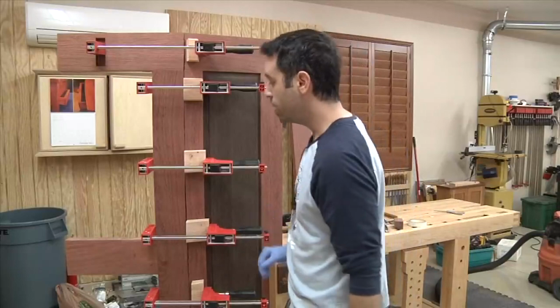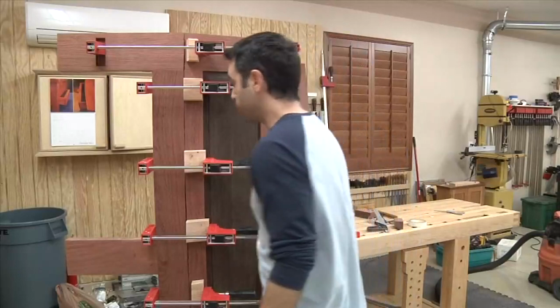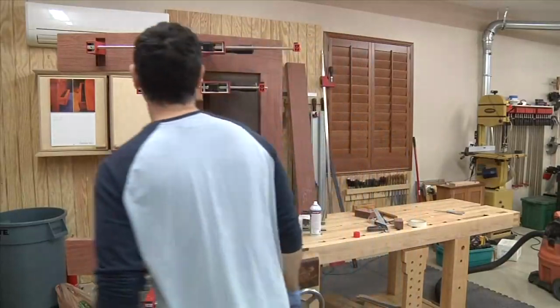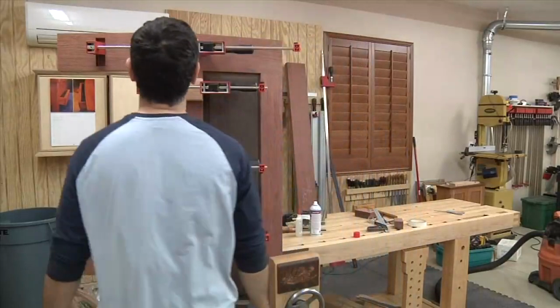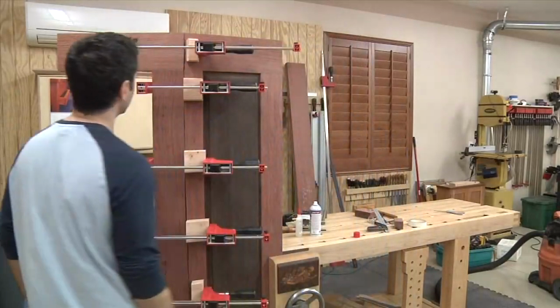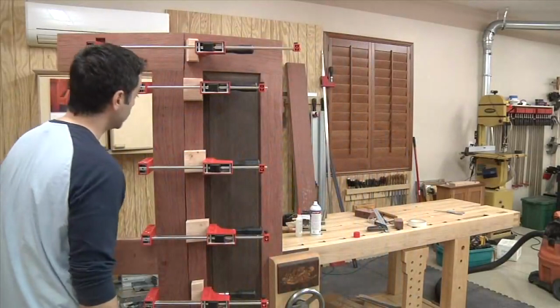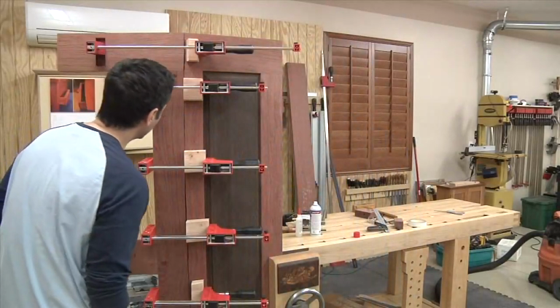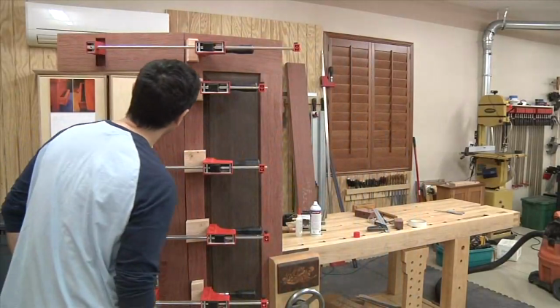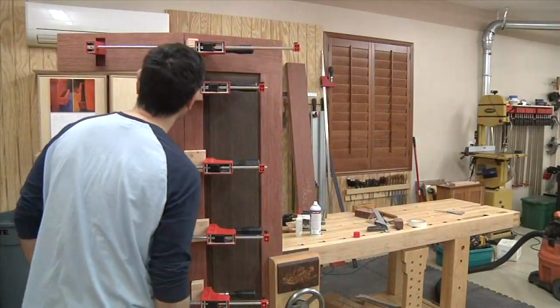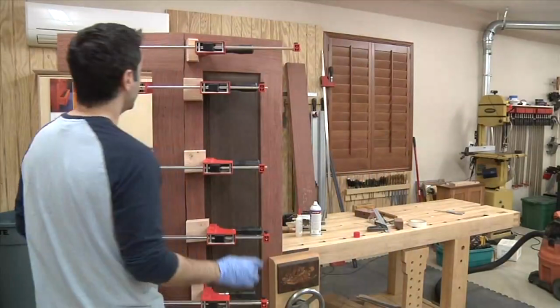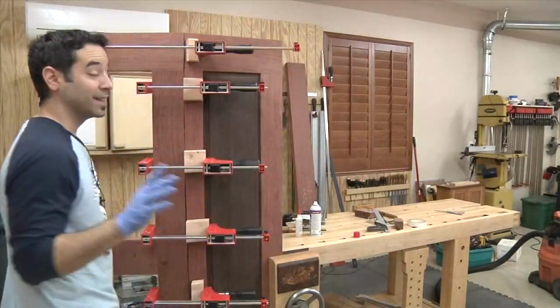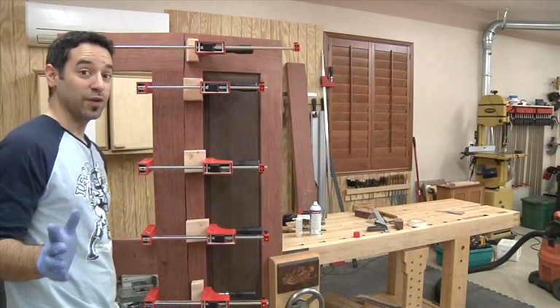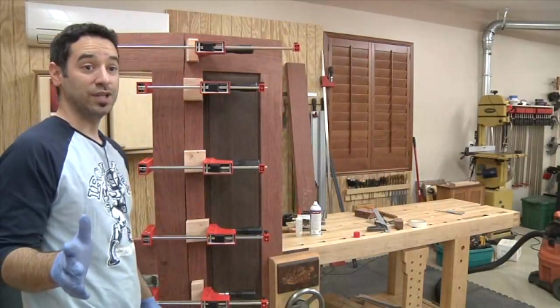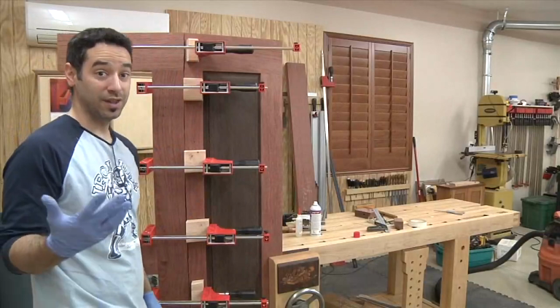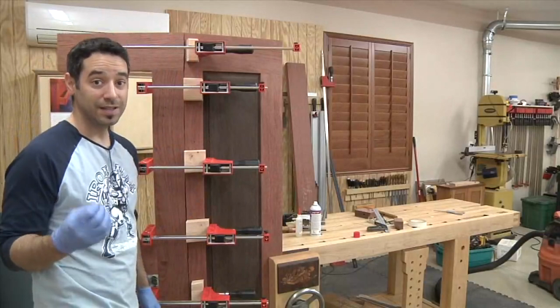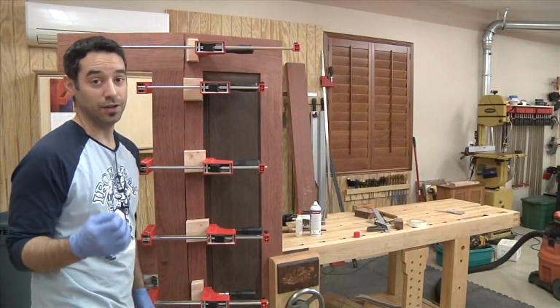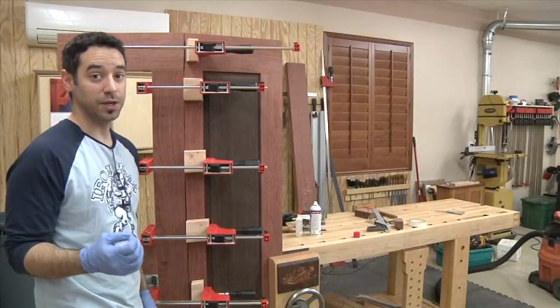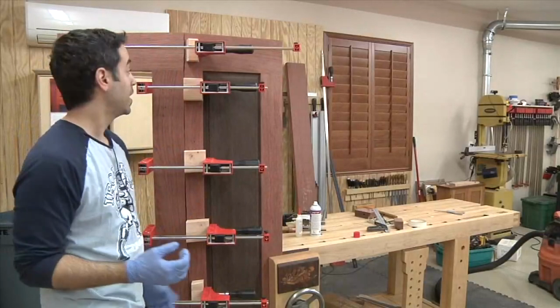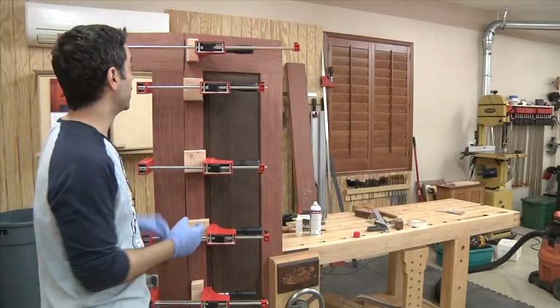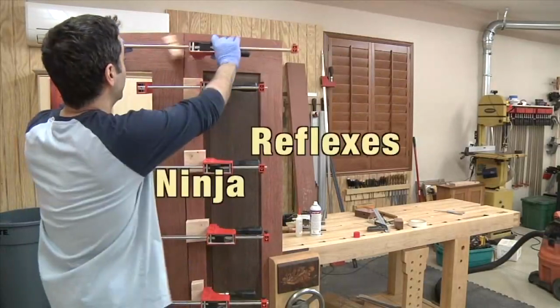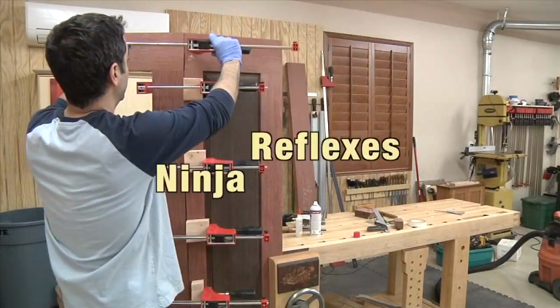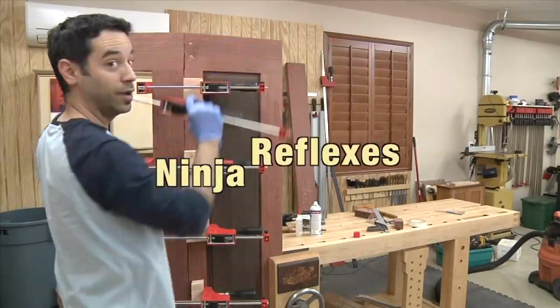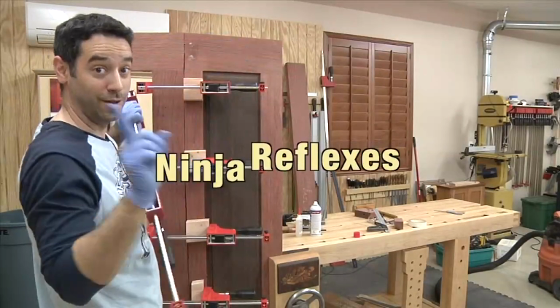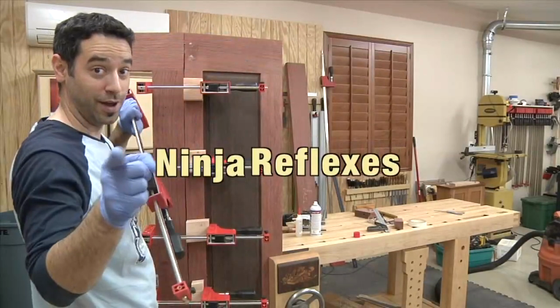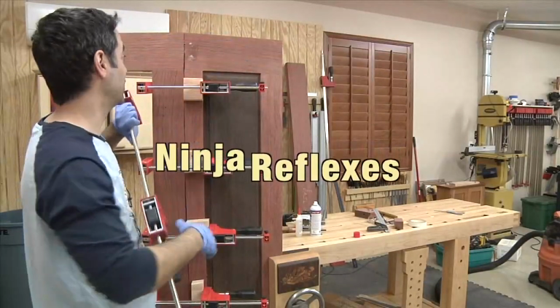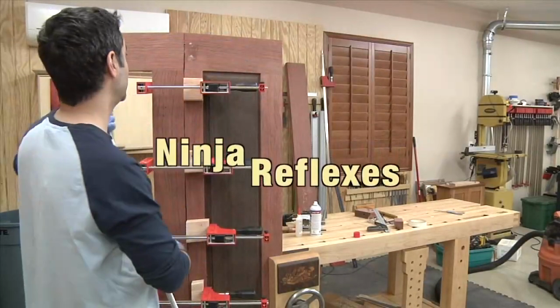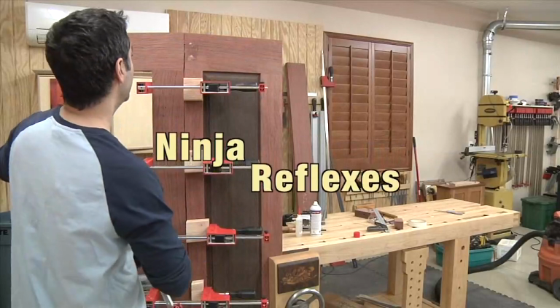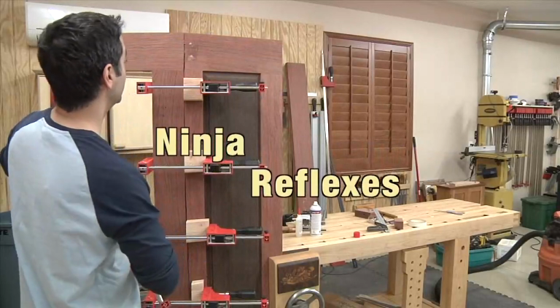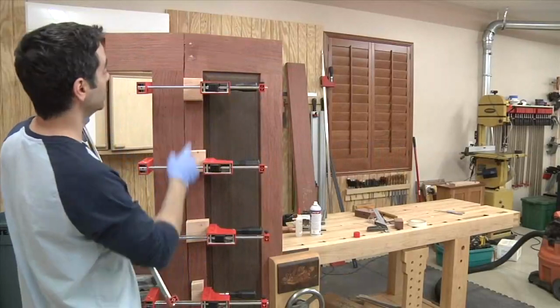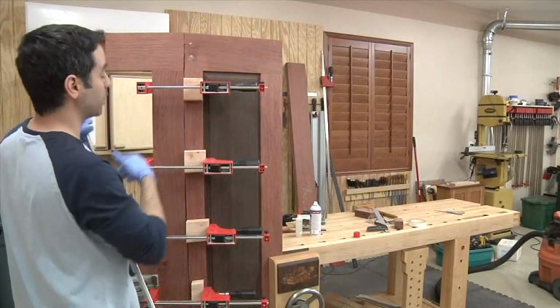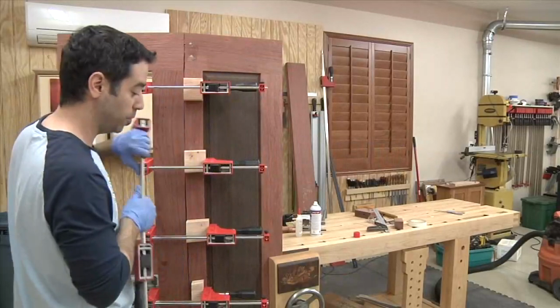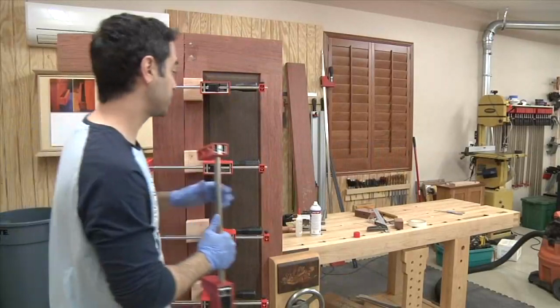So from what I can see, the gap looks pretty well closed, and that was a very strategic thing that I did. Interestingly enough, what I'm hoping...